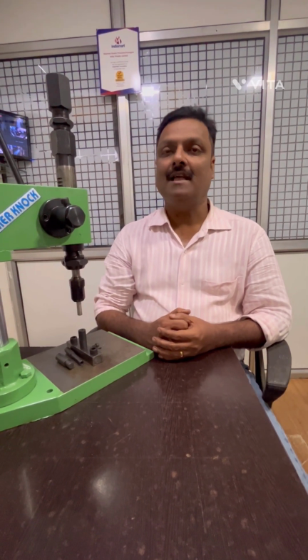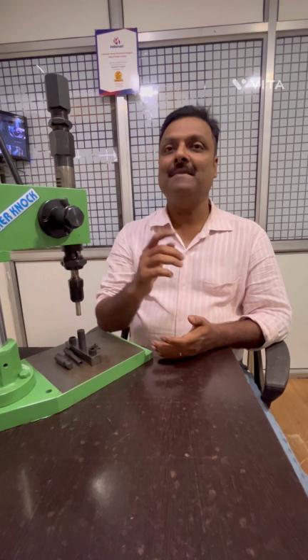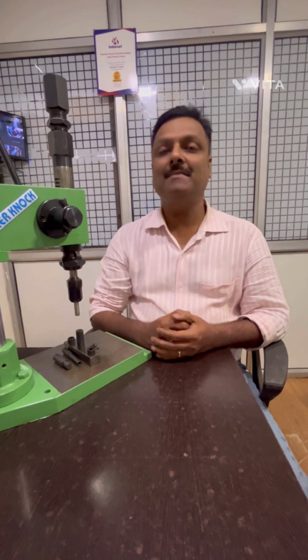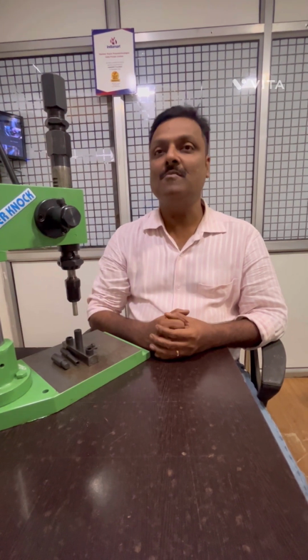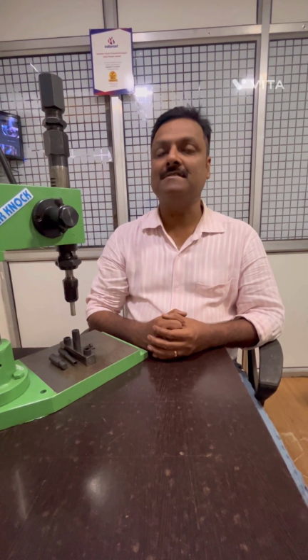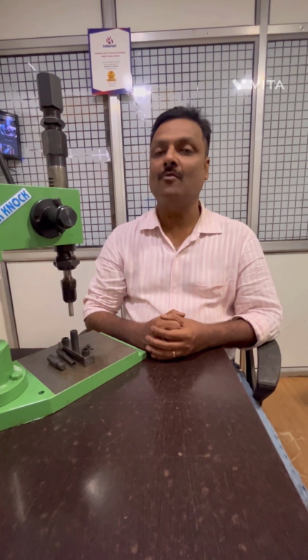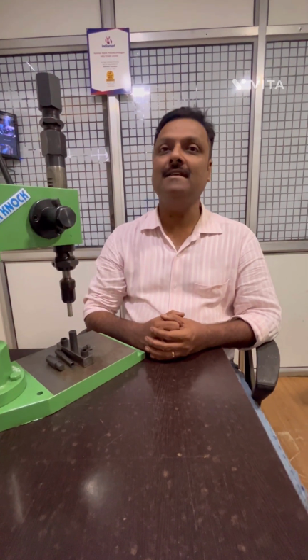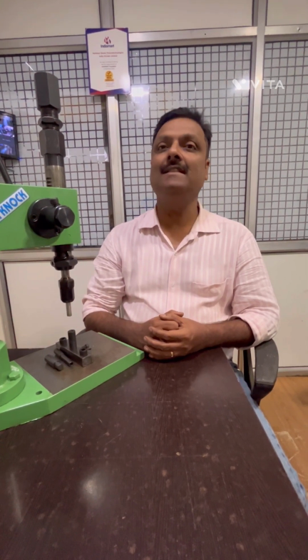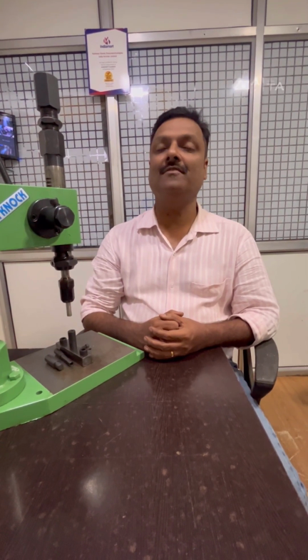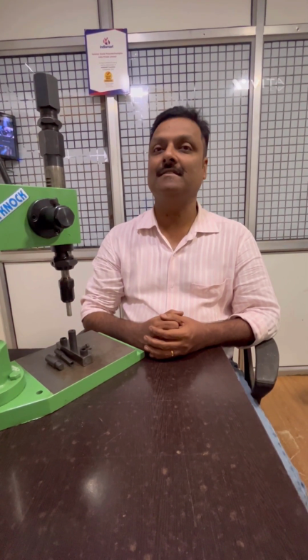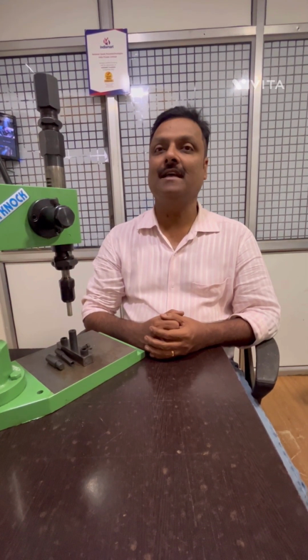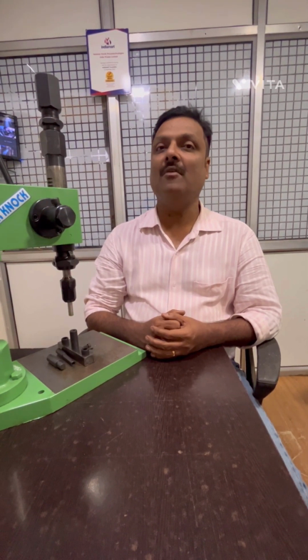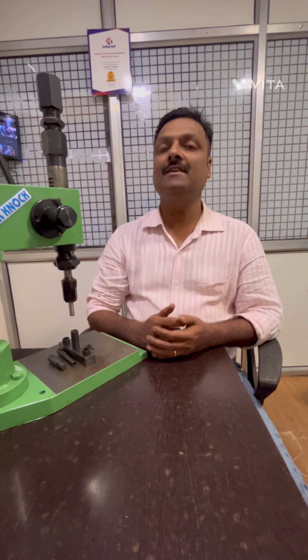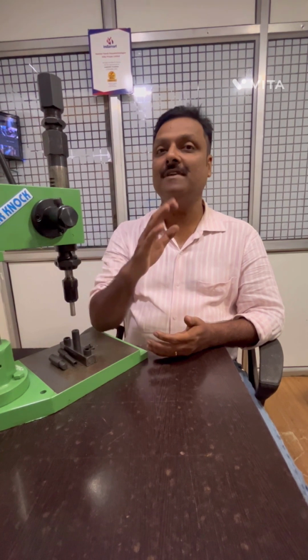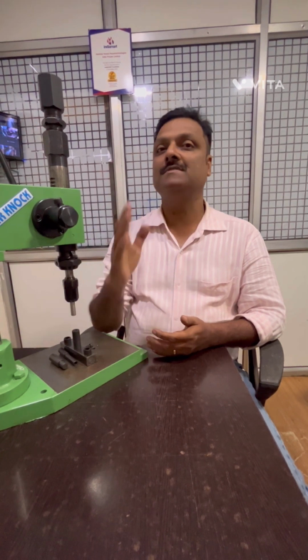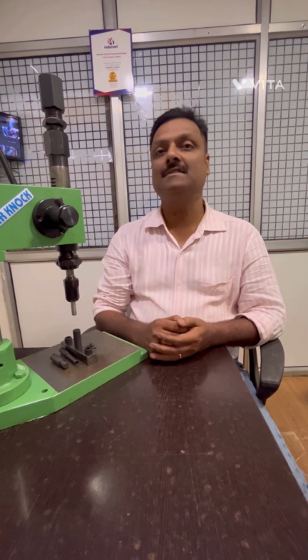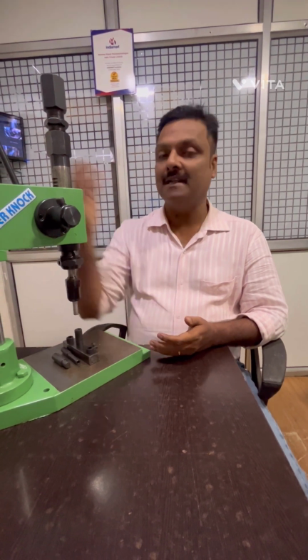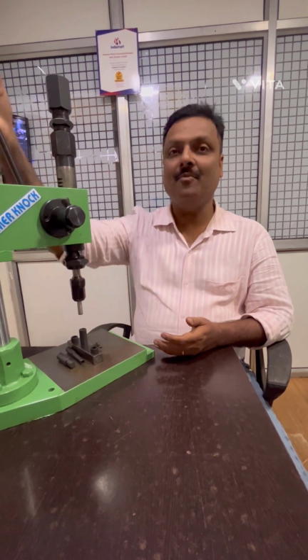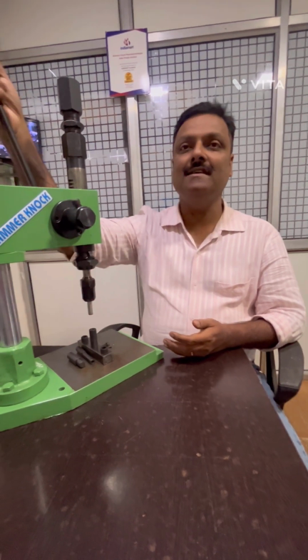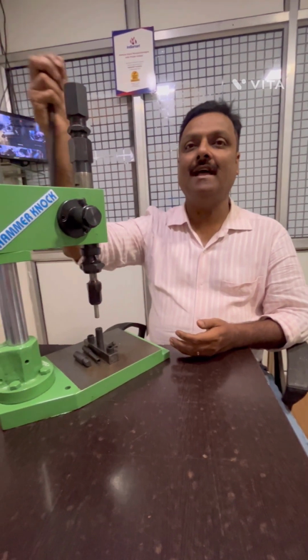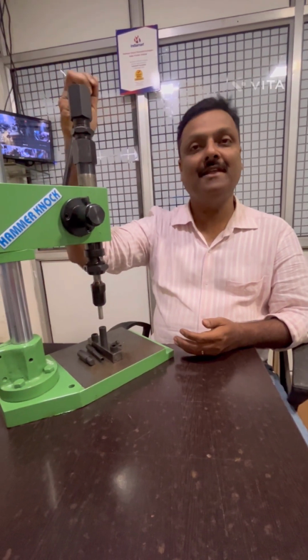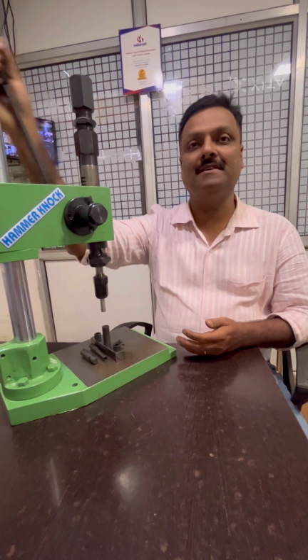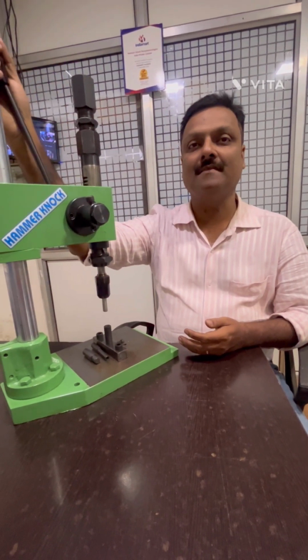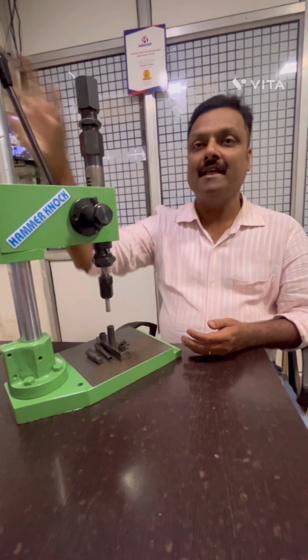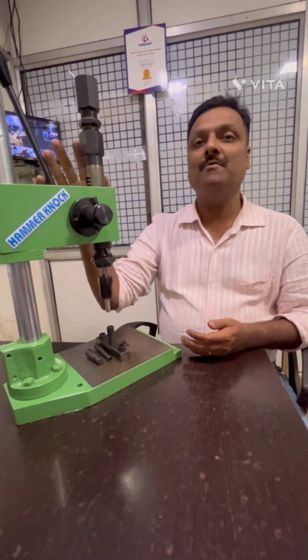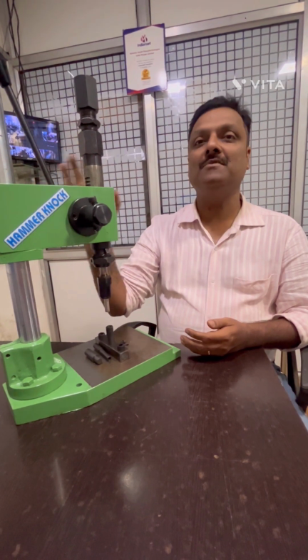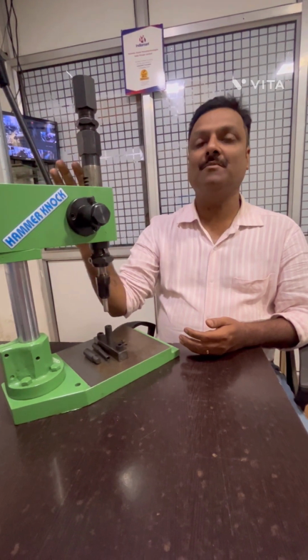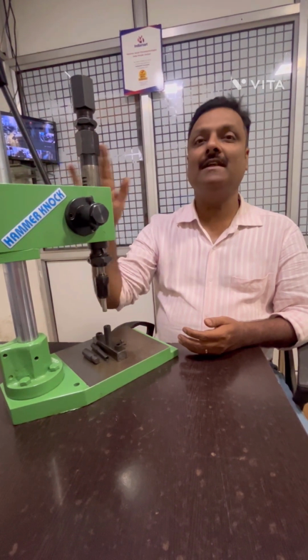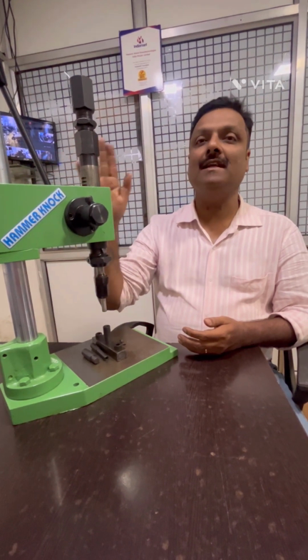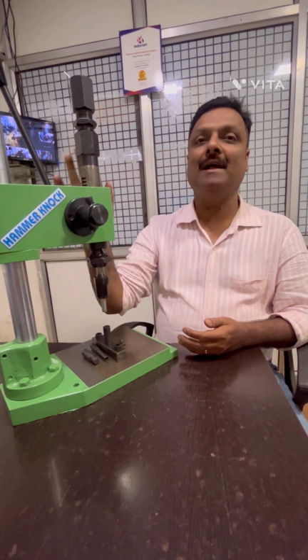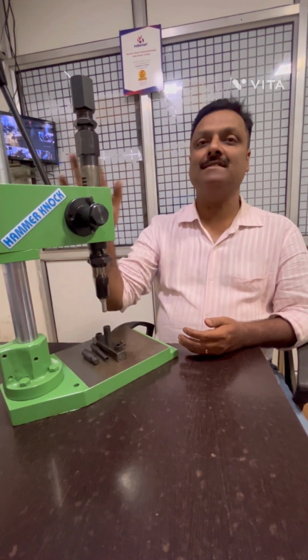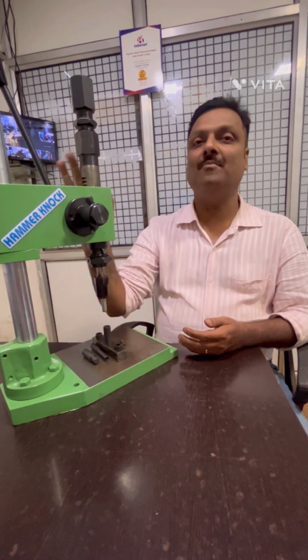Impact presses are made in two models: 1-10 and 3.5-10, and are operated in two different modes — hand operated and pneumatic operated. Here I am going to demonstrate the 1-10 impact press, hand operated.